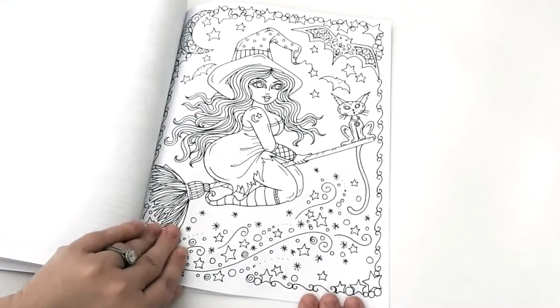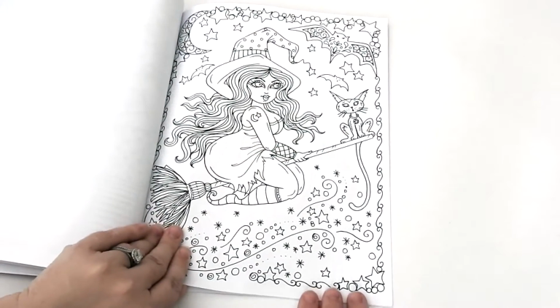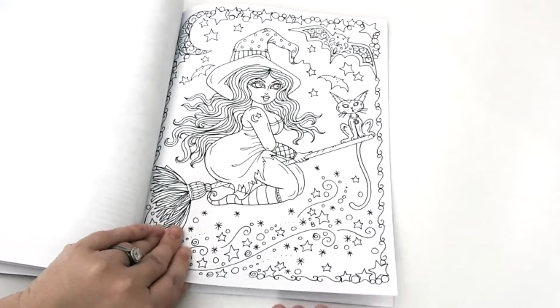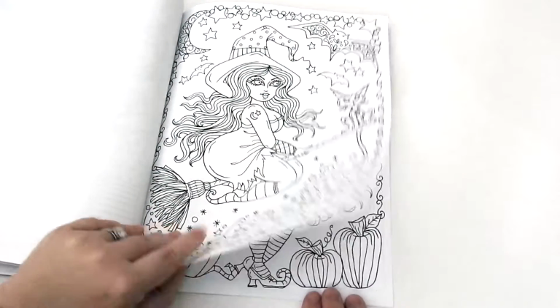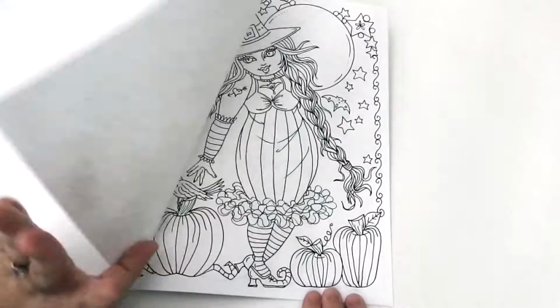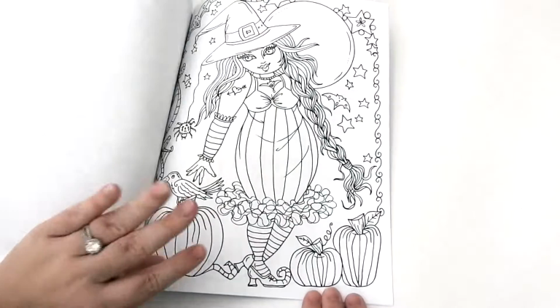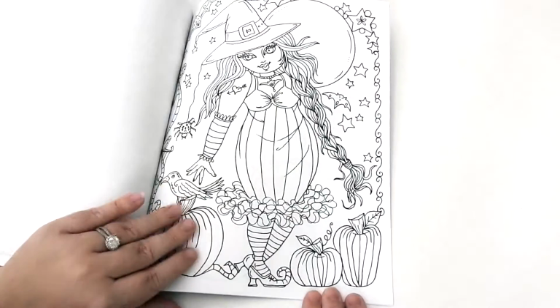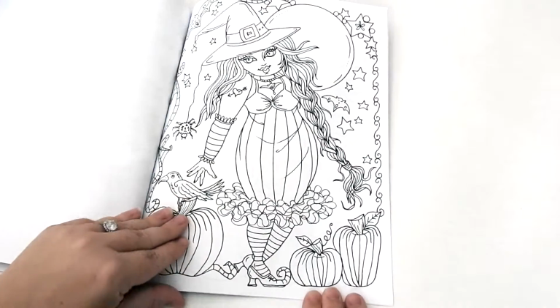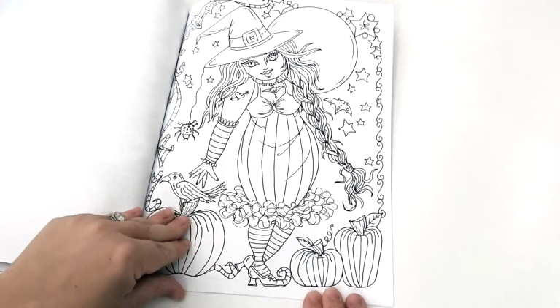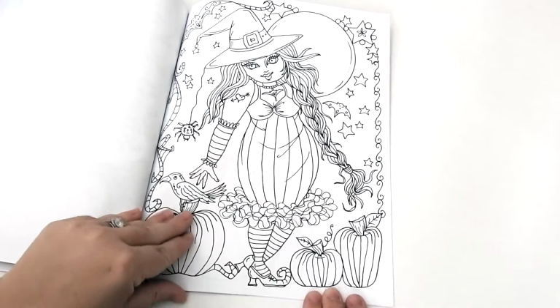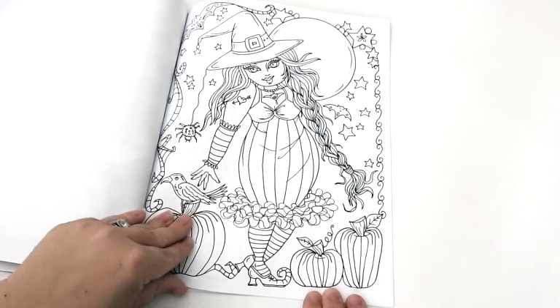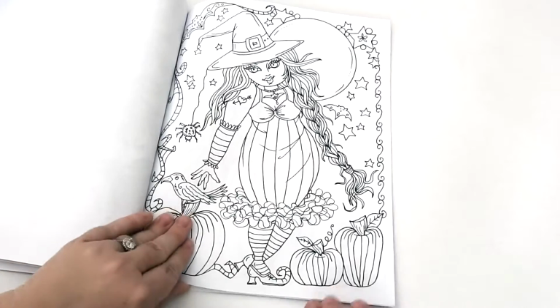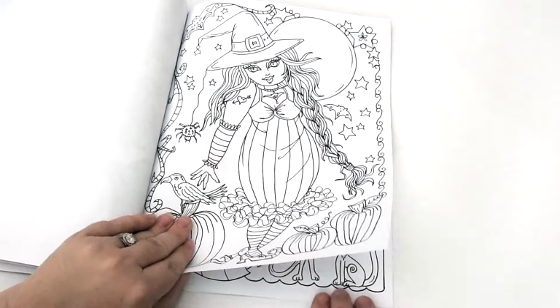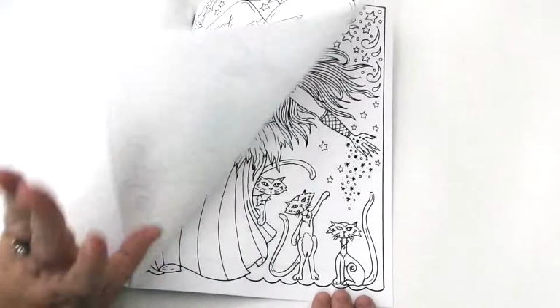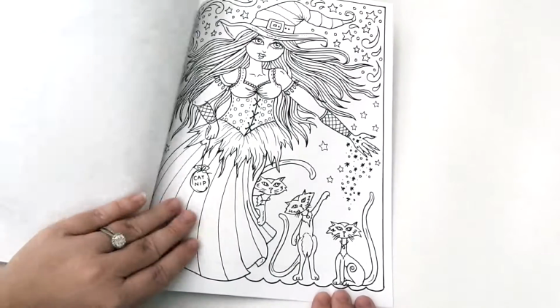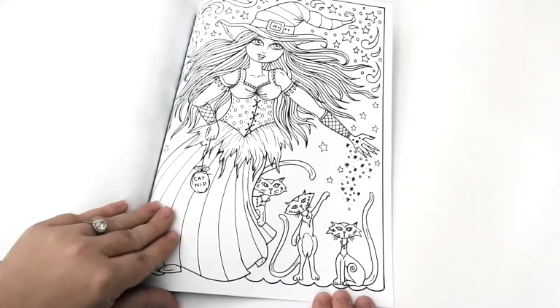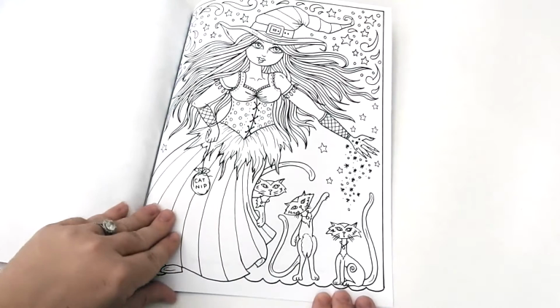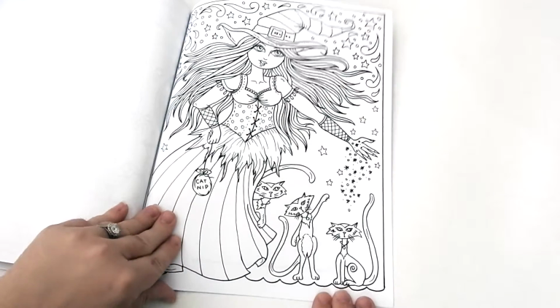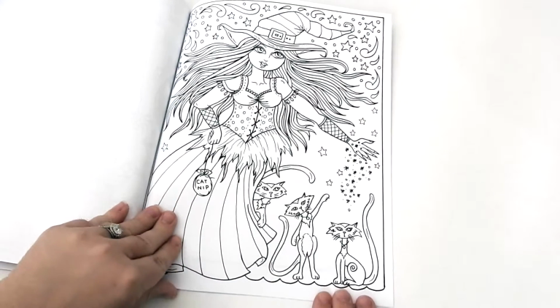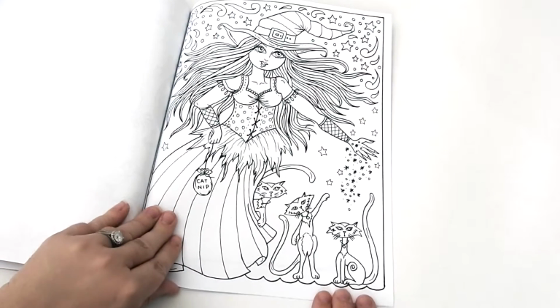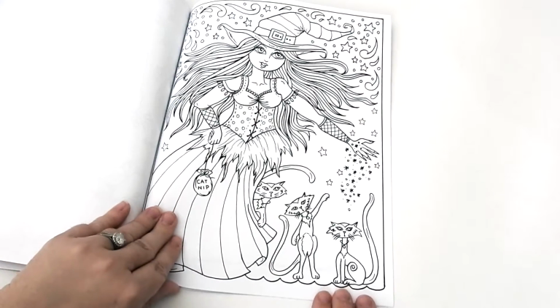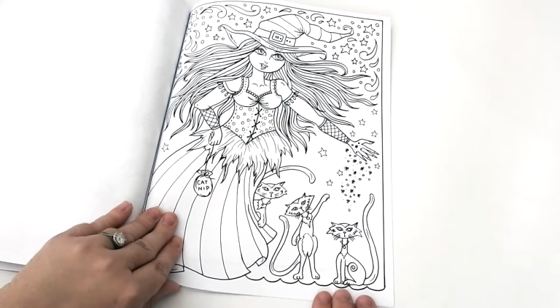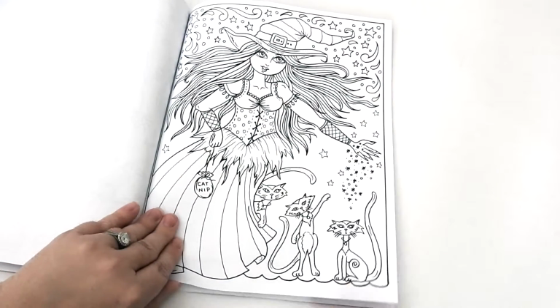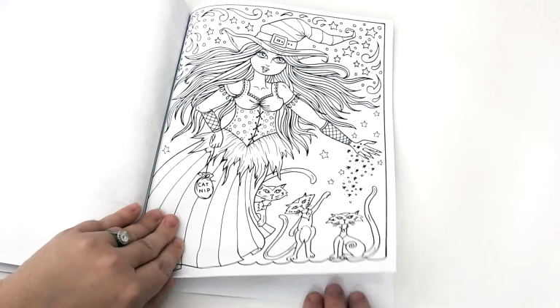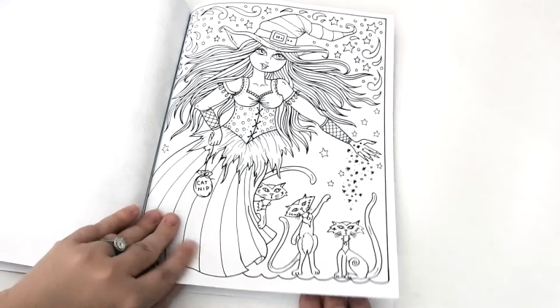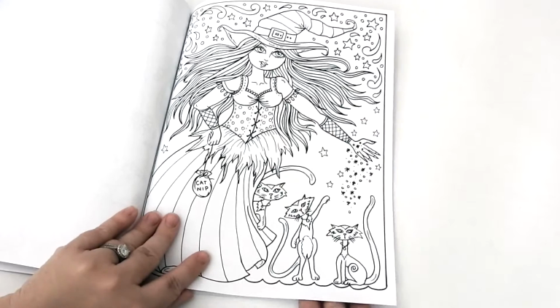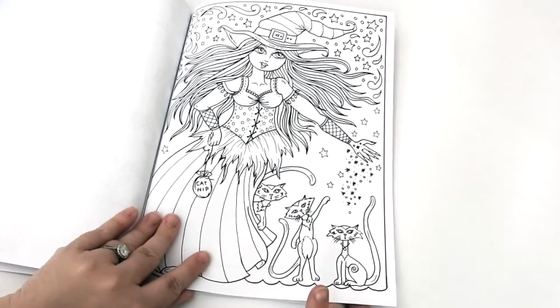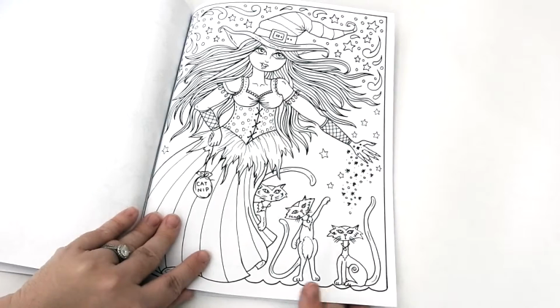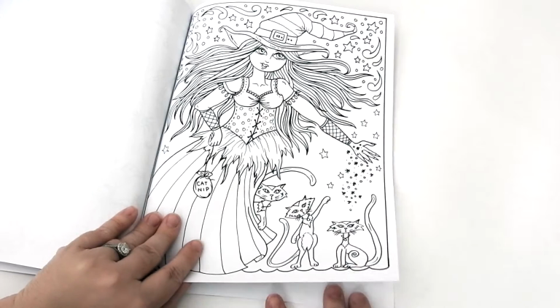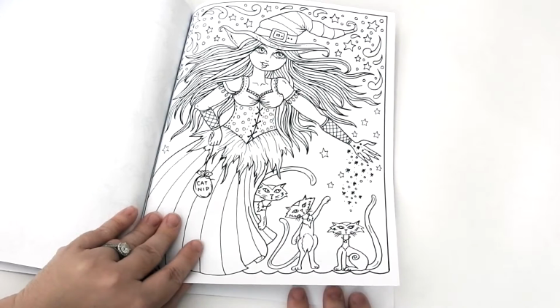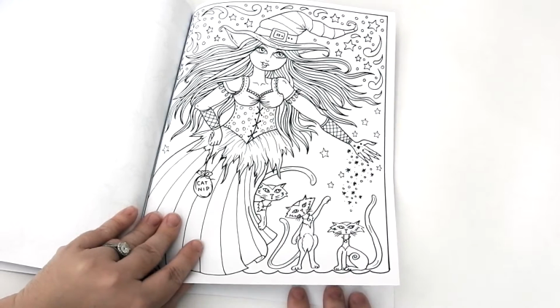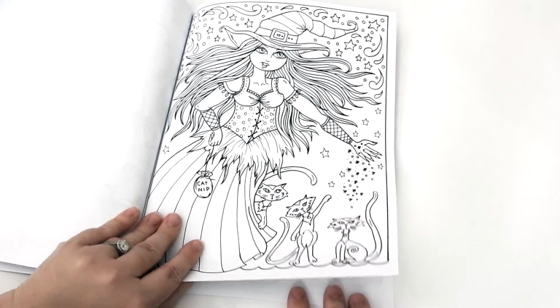I would rate this book for all skill levels. There are lots of media you can use: colored pencils, gel pens, fineliners, pastels, and markers.